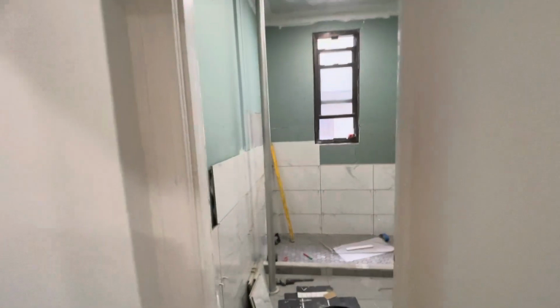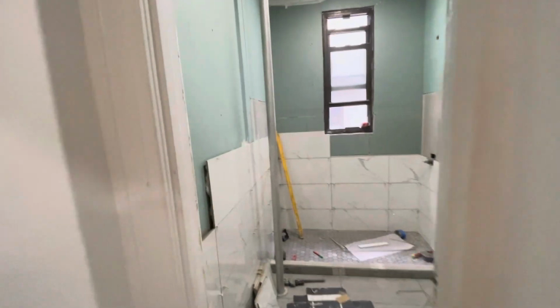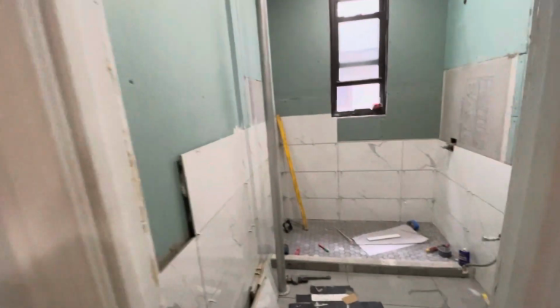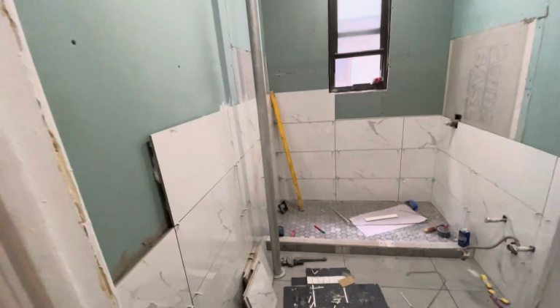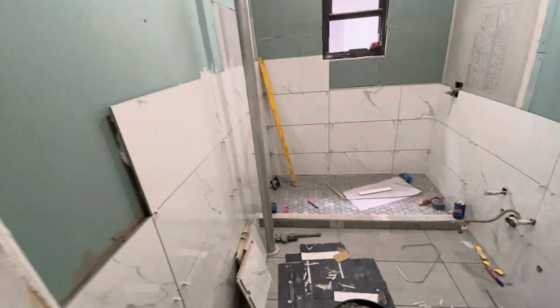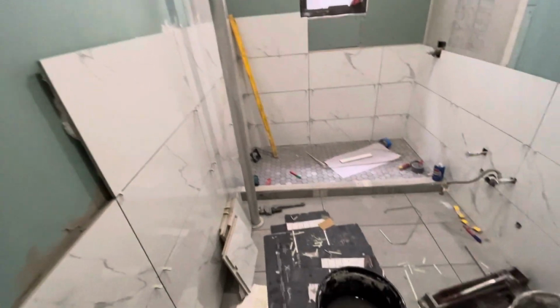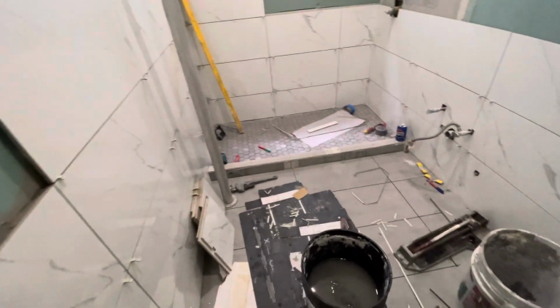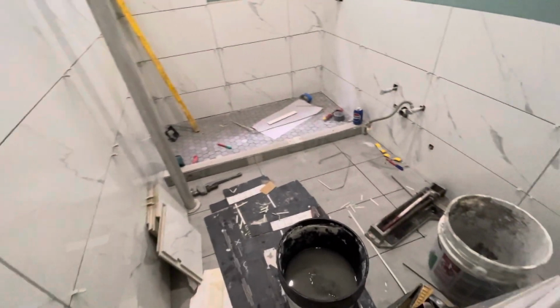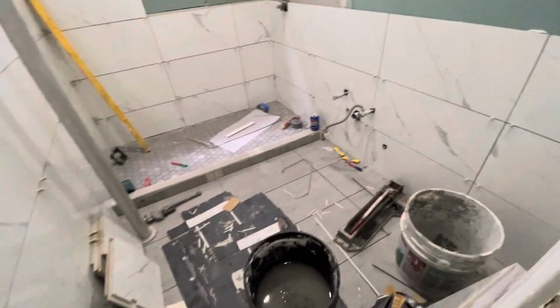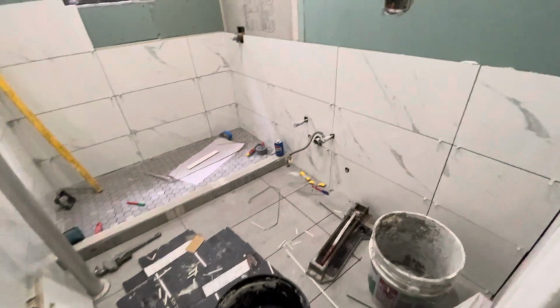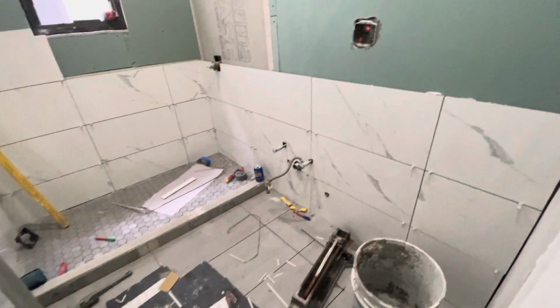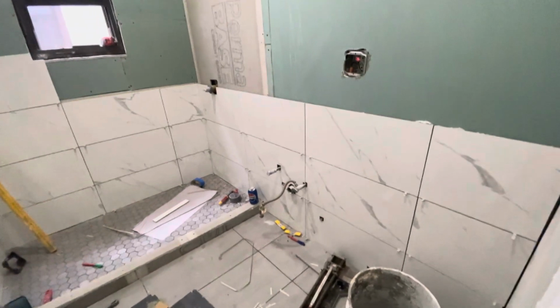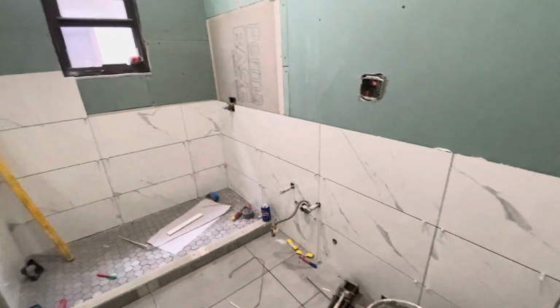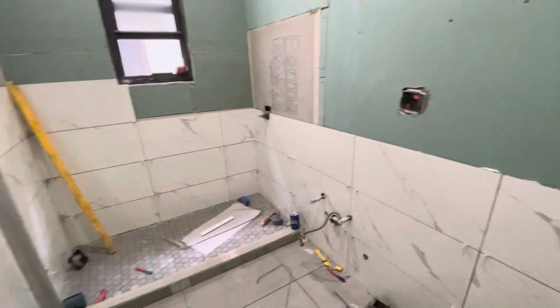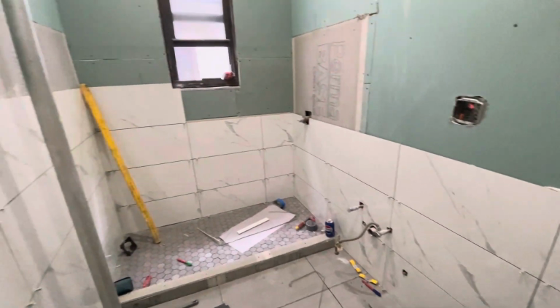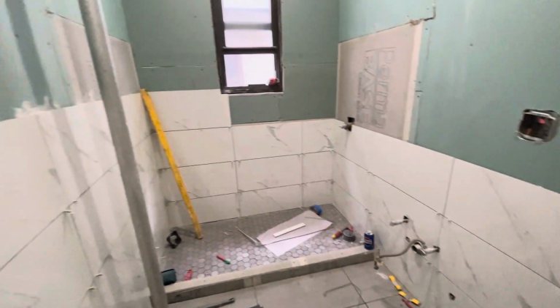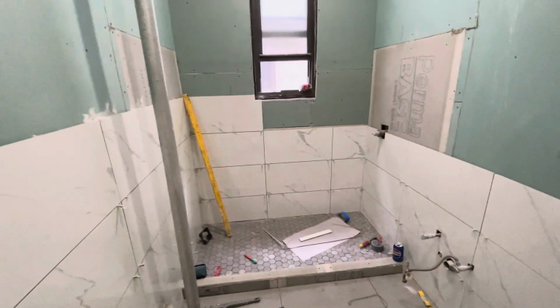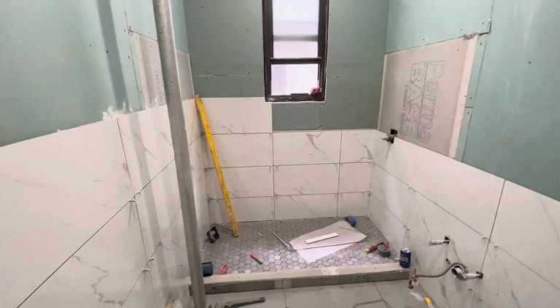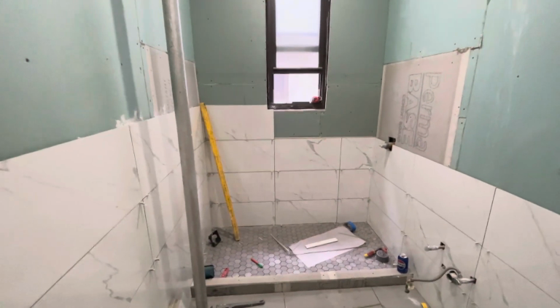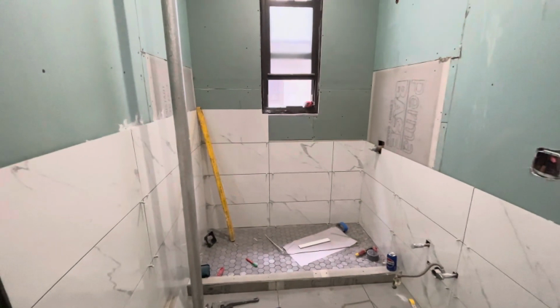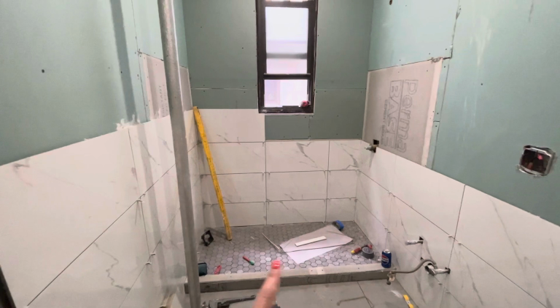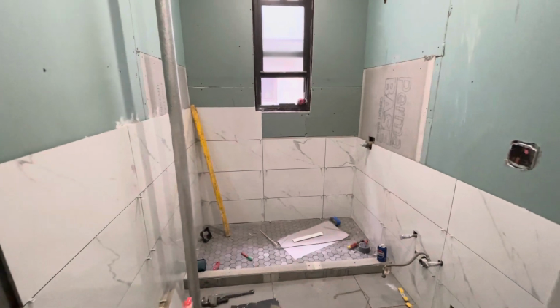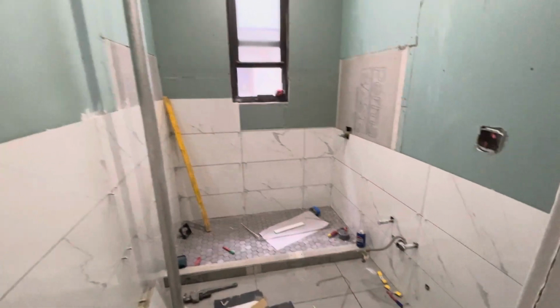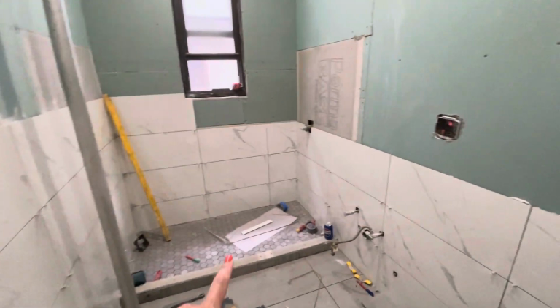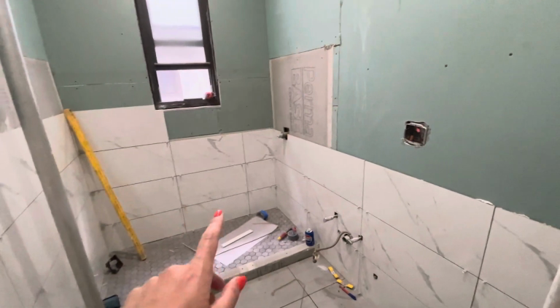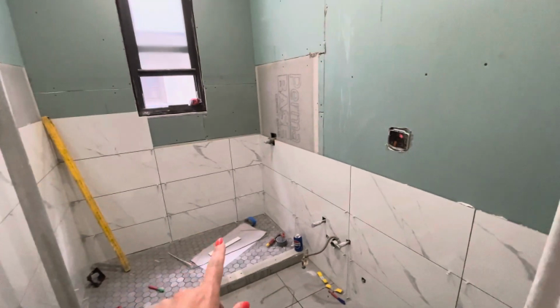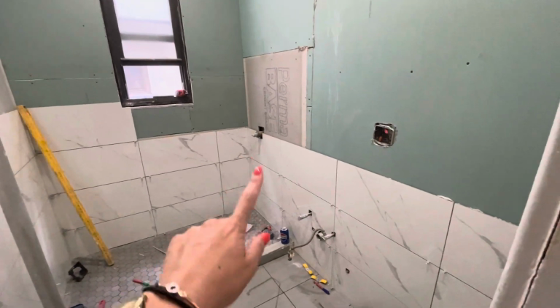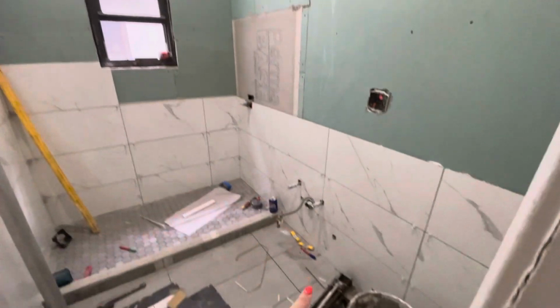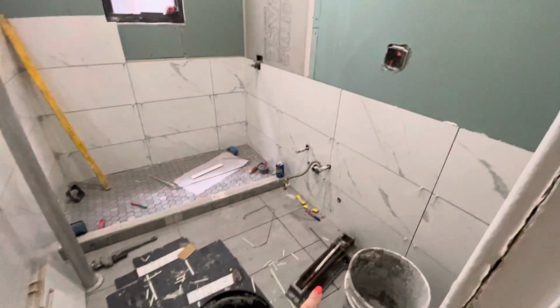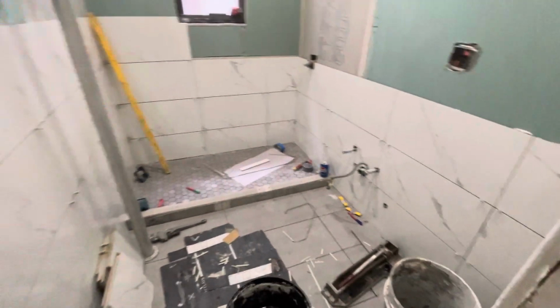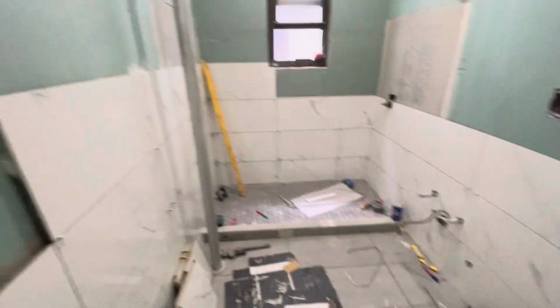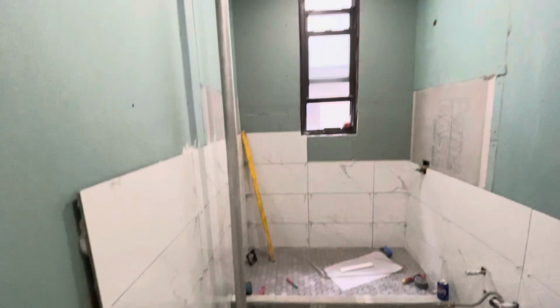They completely gutted the bathroom, so you're going to have a brand new bathroom with beautiful tiles. There's going to be a shower with glass doors, and then a vanity, mirror, and toilet over here — everything brand new.